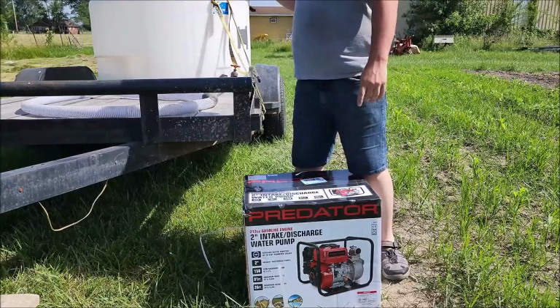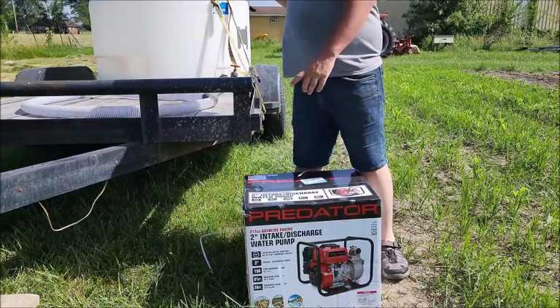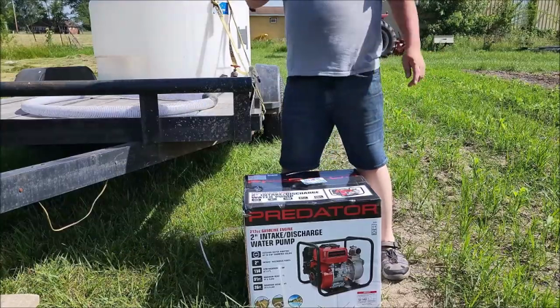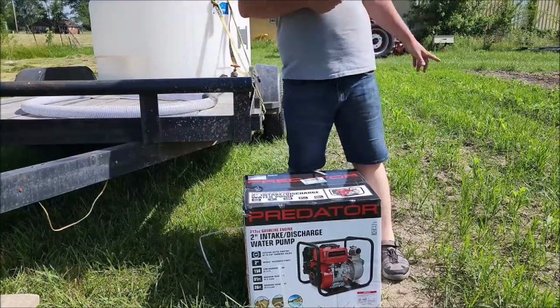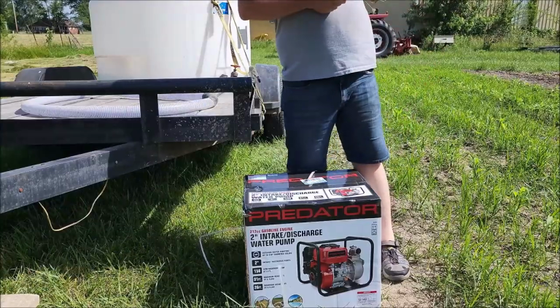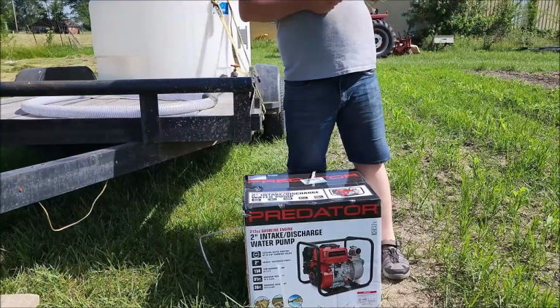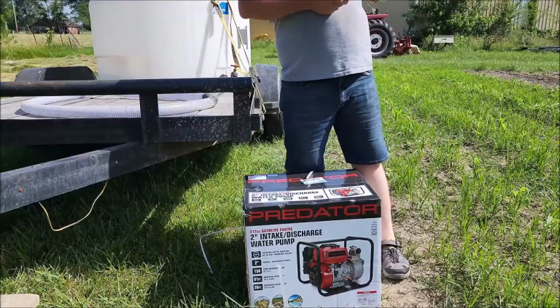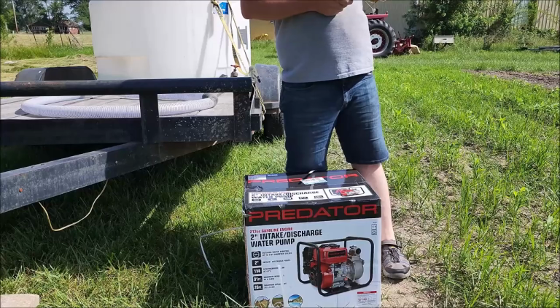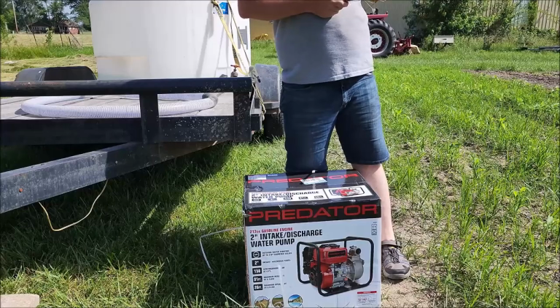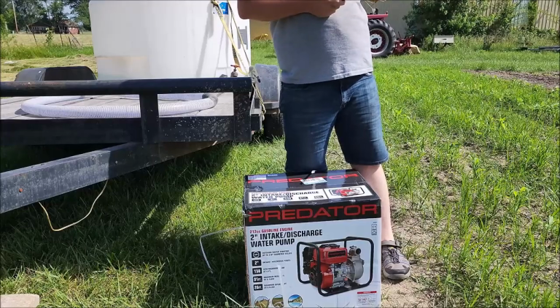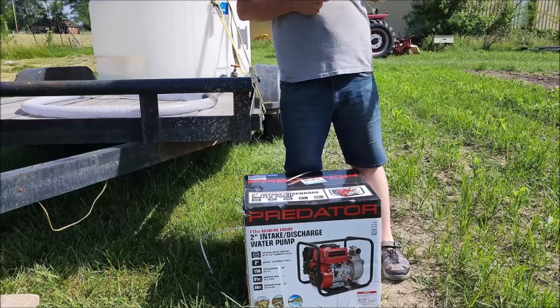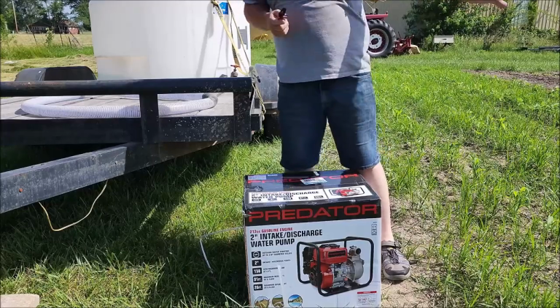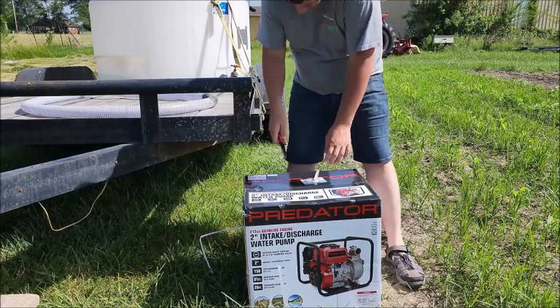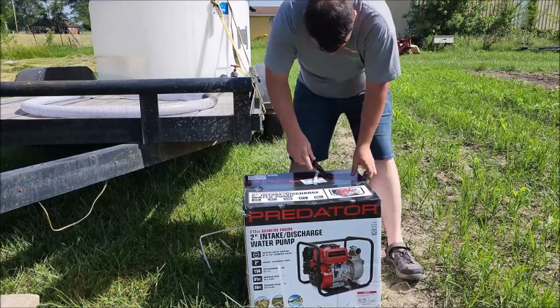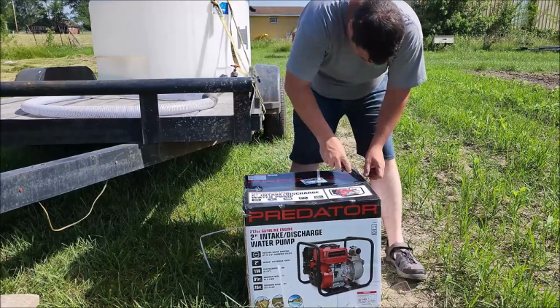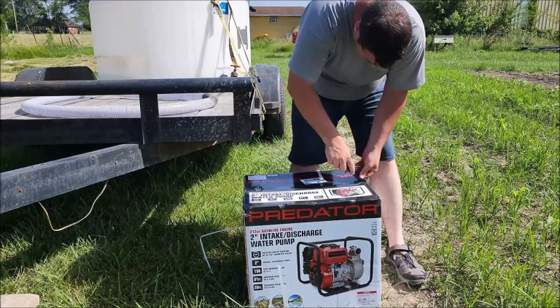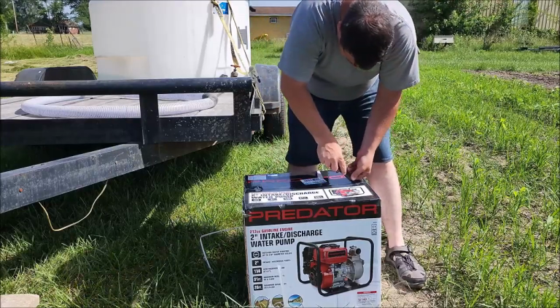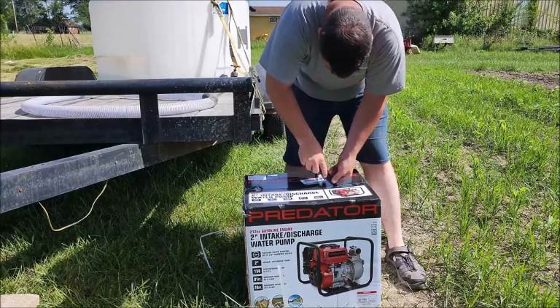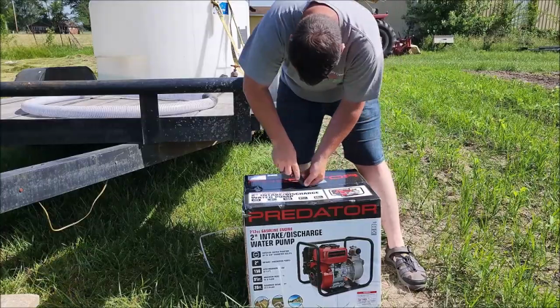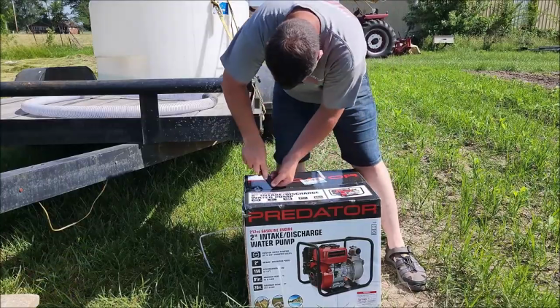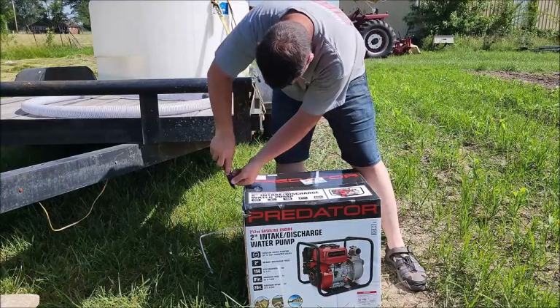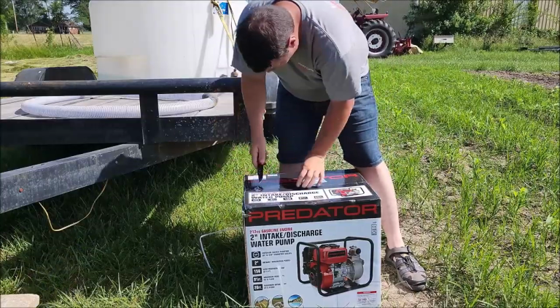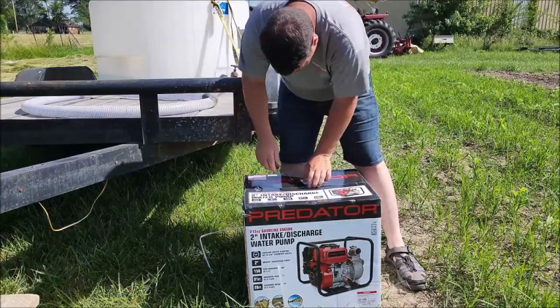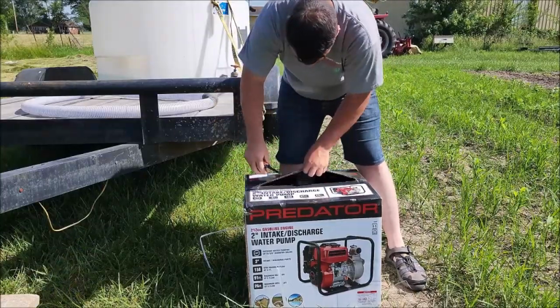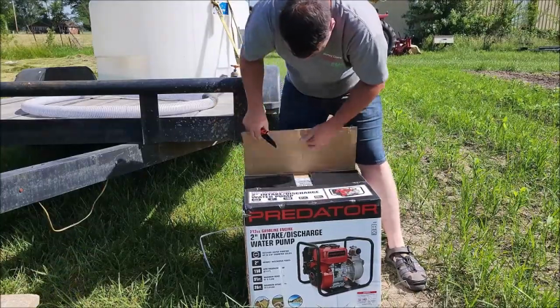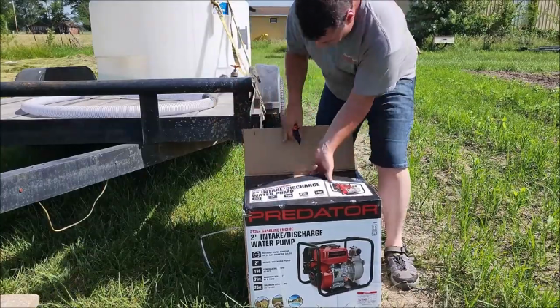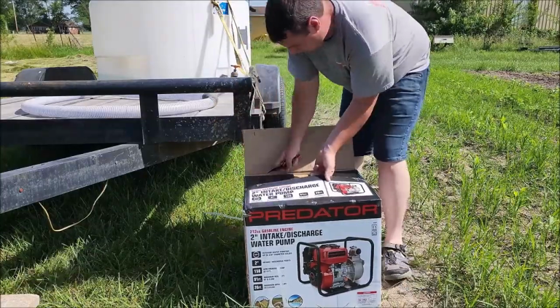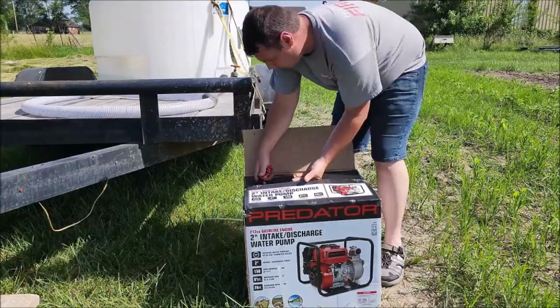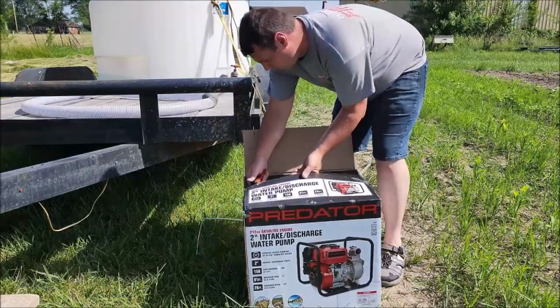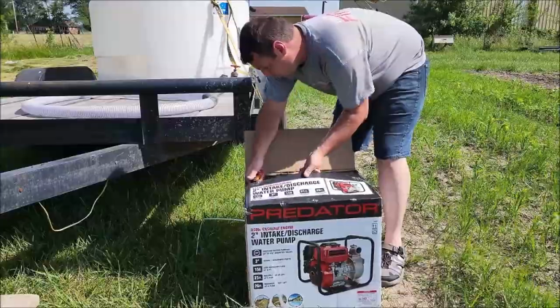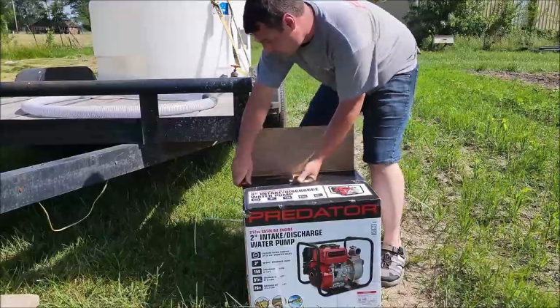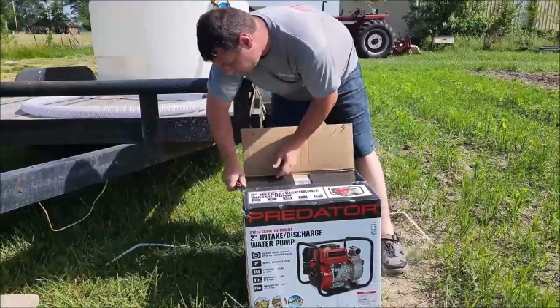We got to go get more water and we are going to see how good it waters this garden, because I've been watering with a bucket. I know you probably can't see me that well but we're going to go ahead and cut it open and get what it needs. I got to see what type of connectors, hose clamps, or hoses are in here.